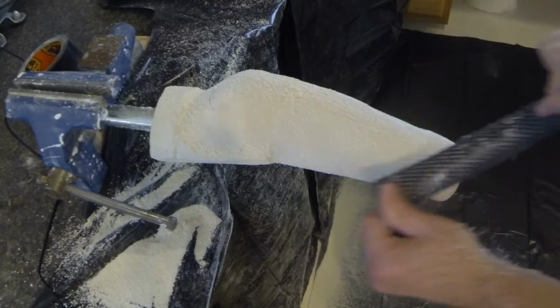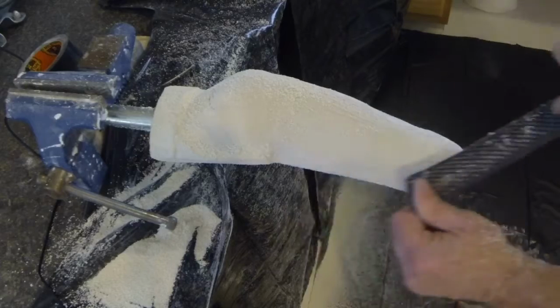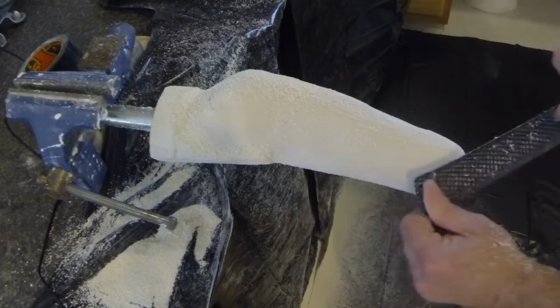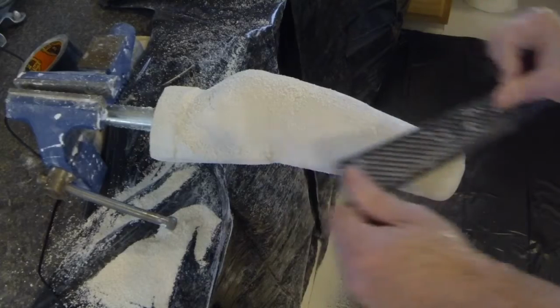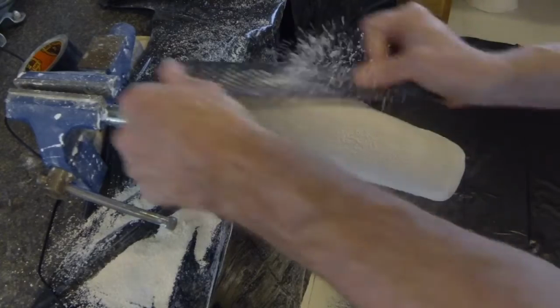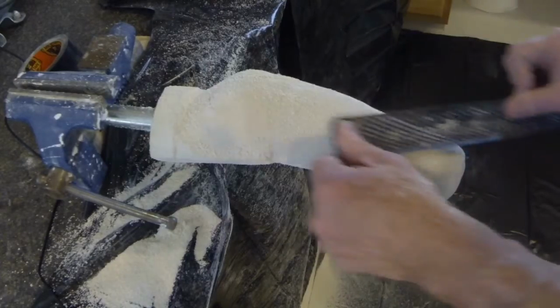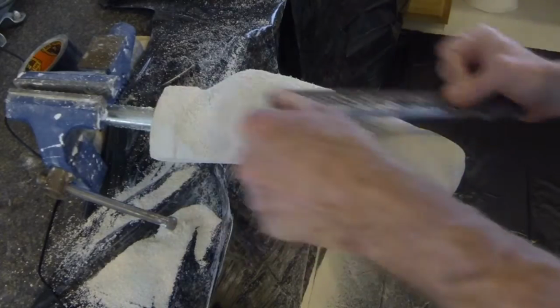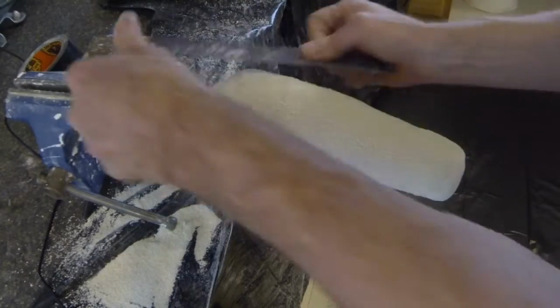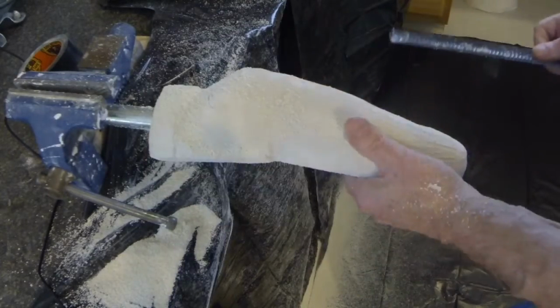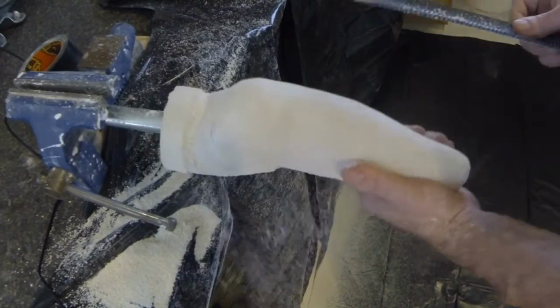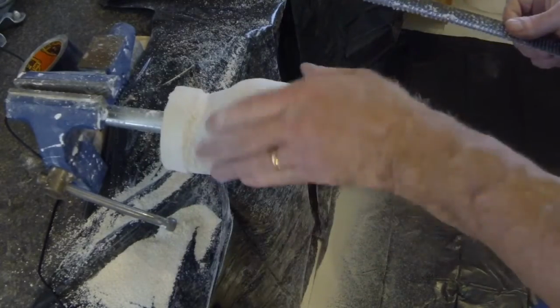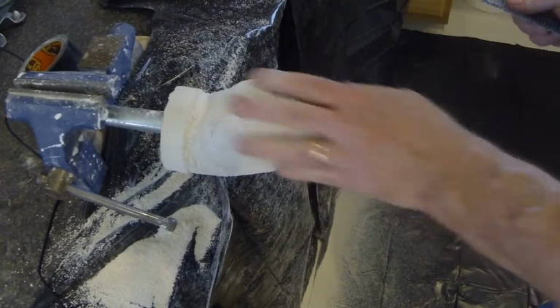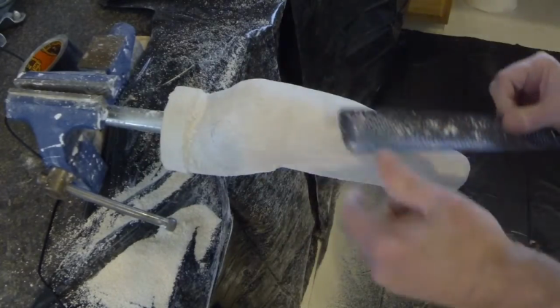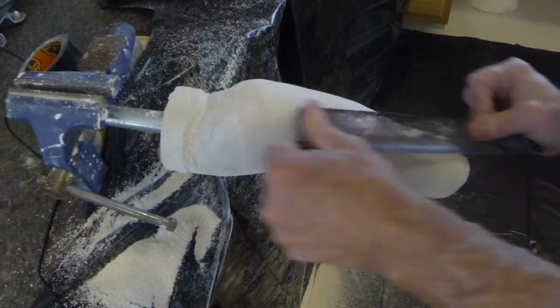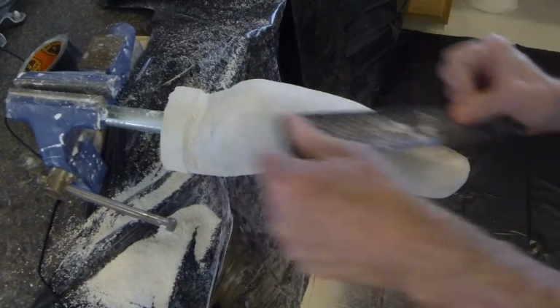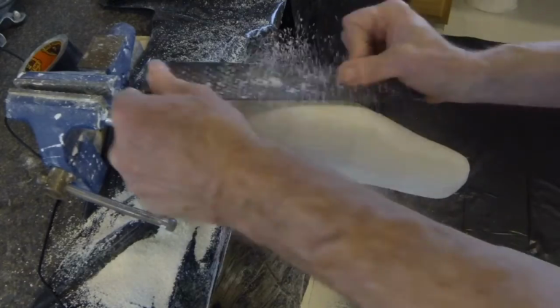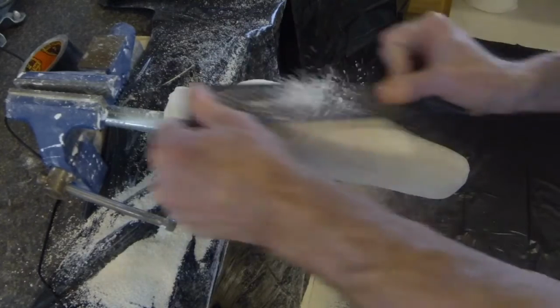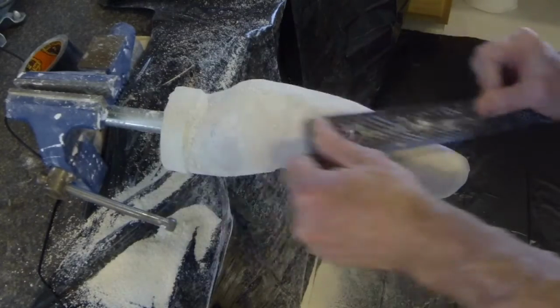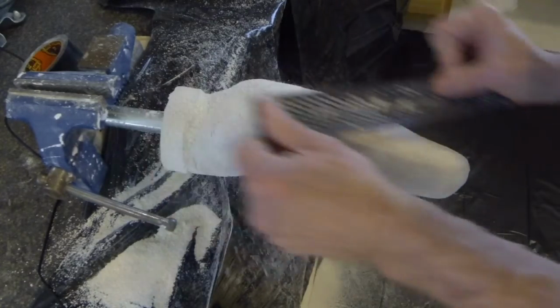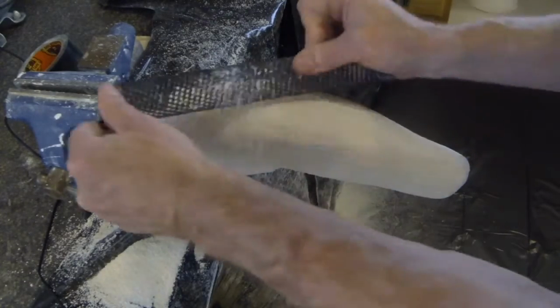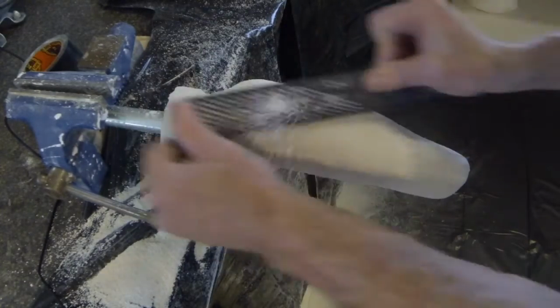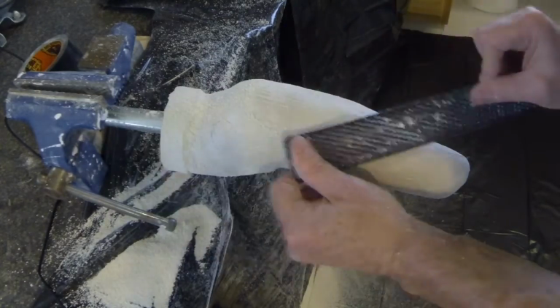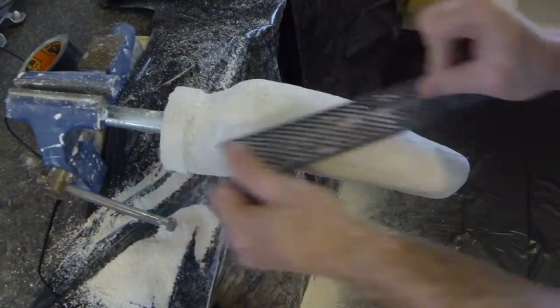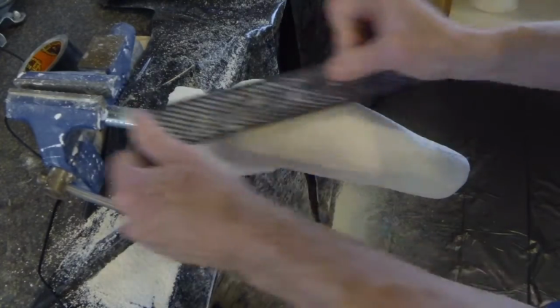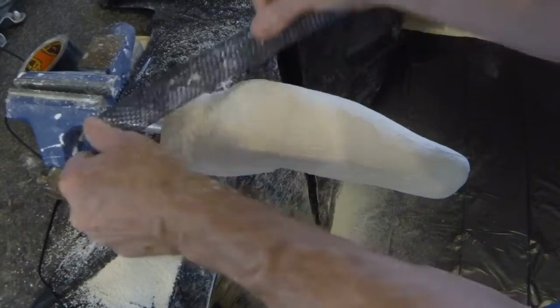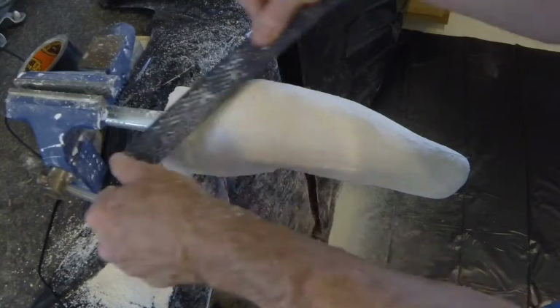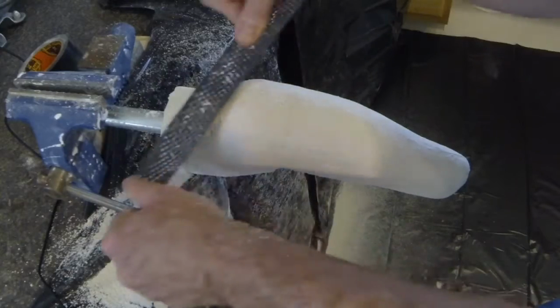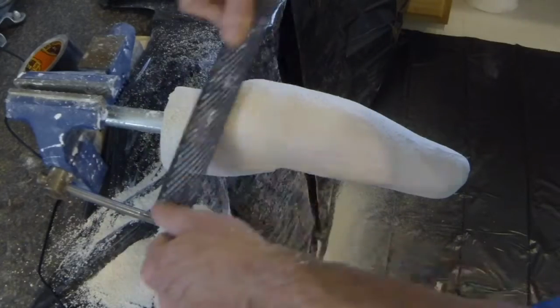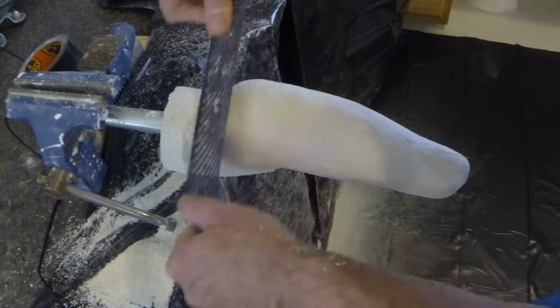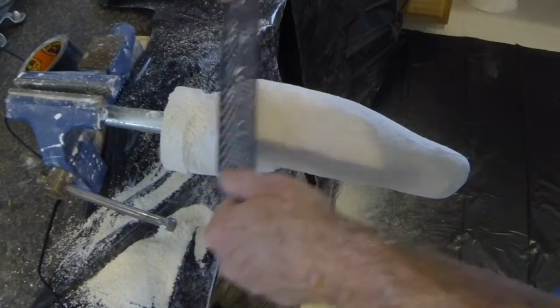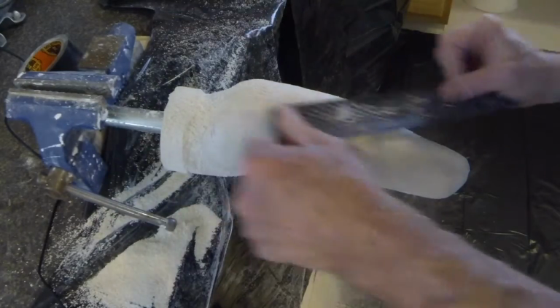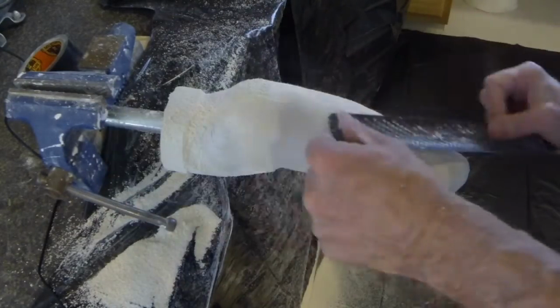Generally, no plaster additions are required along the aspect of the socket. In cases where there was roping of the plaster during casting, any of these very low points will be filled in with loose plaster later.